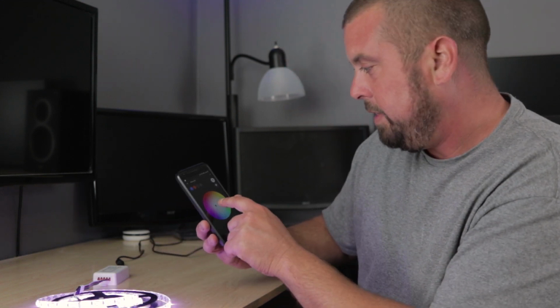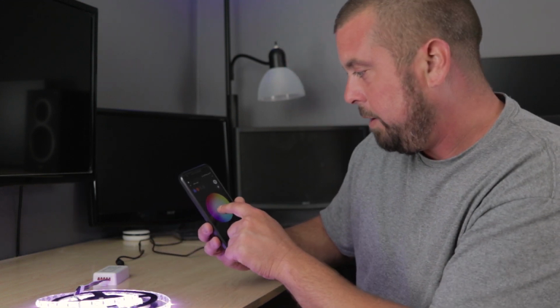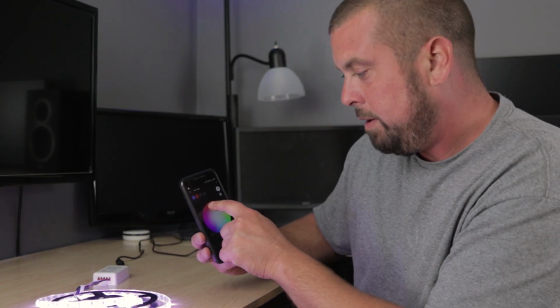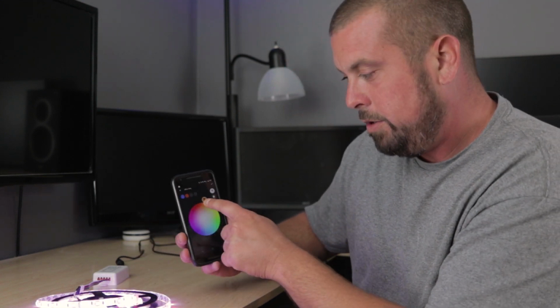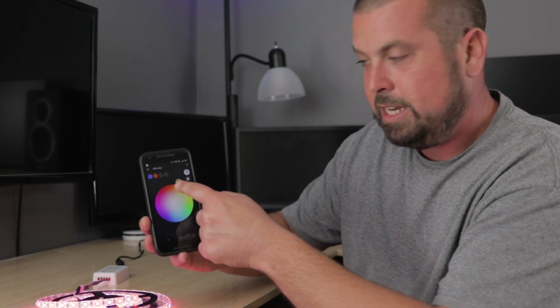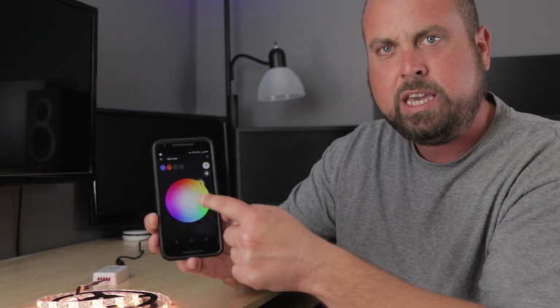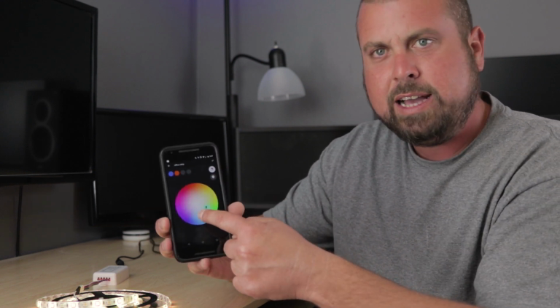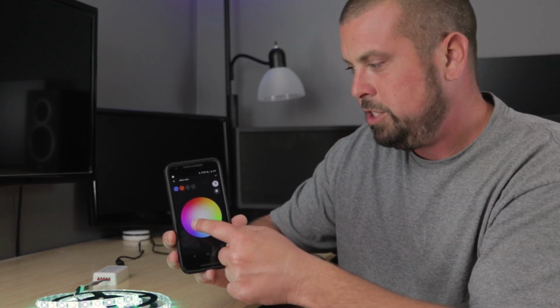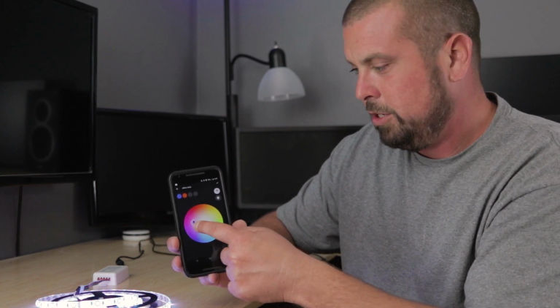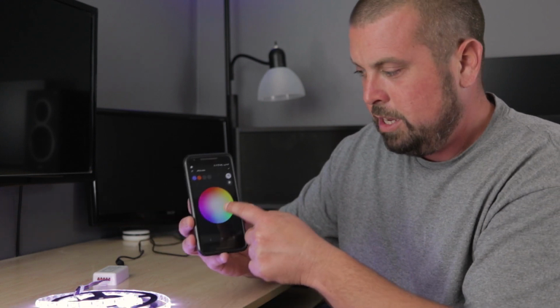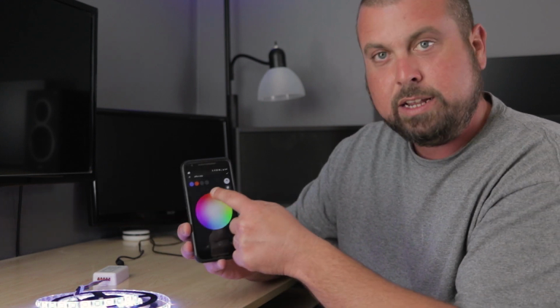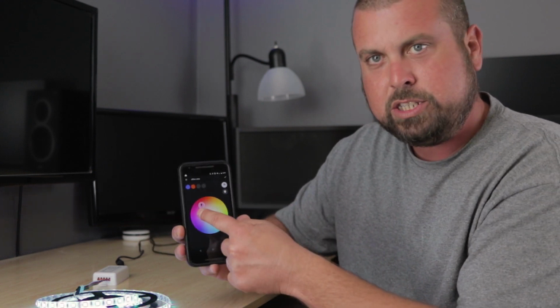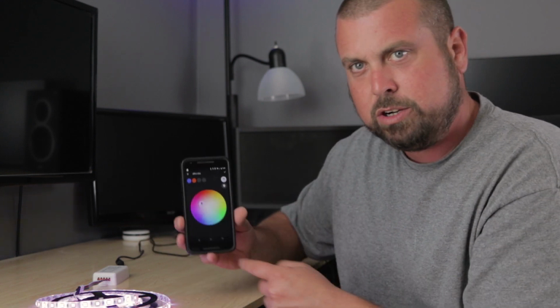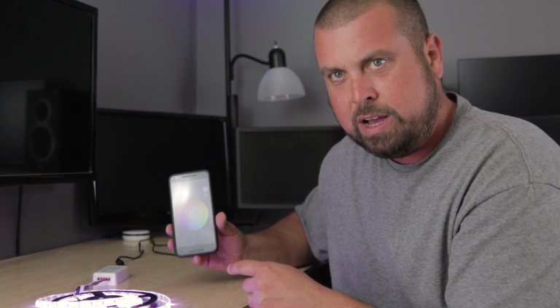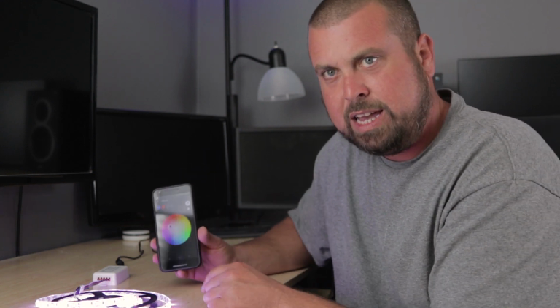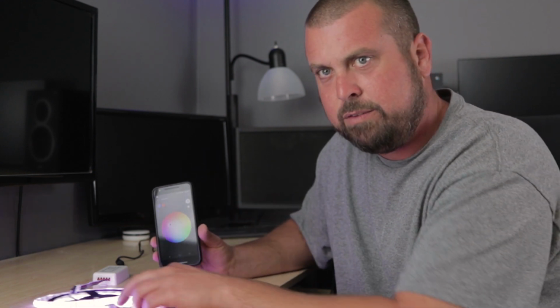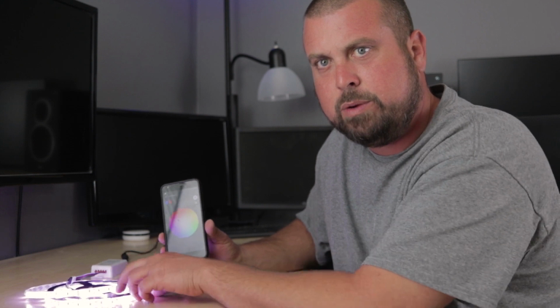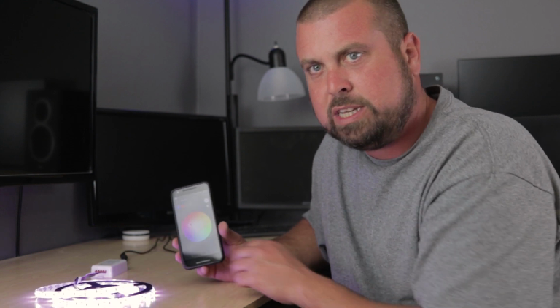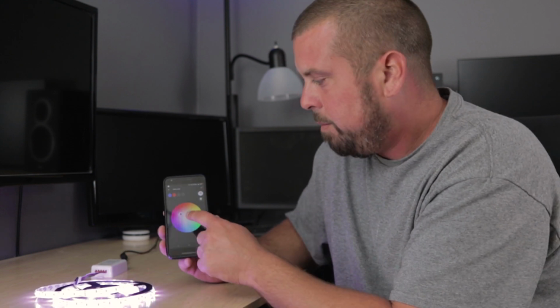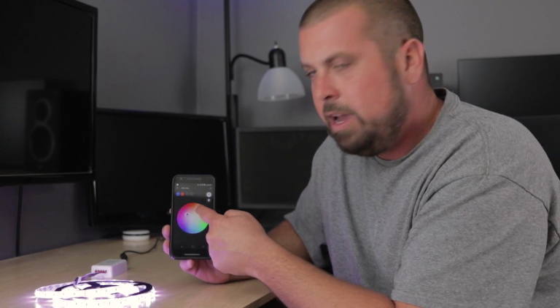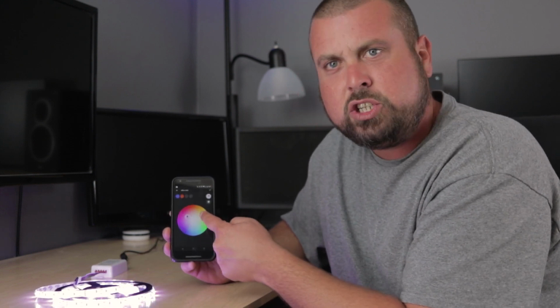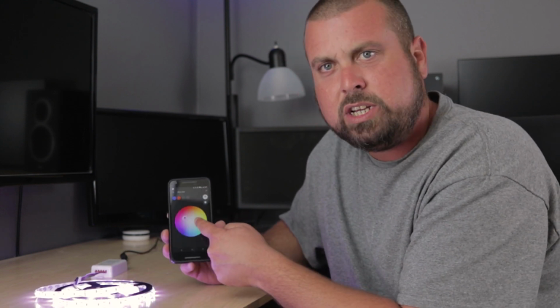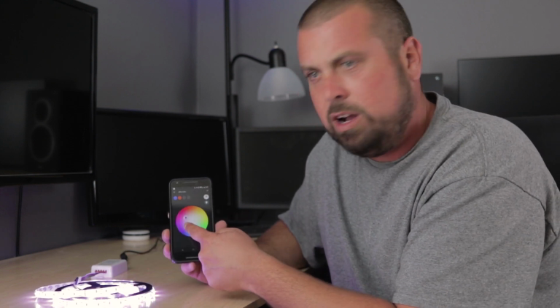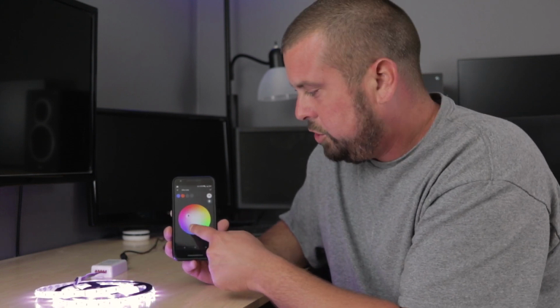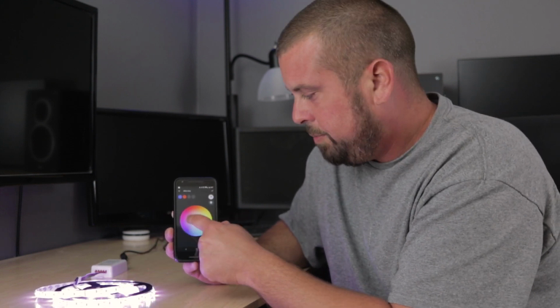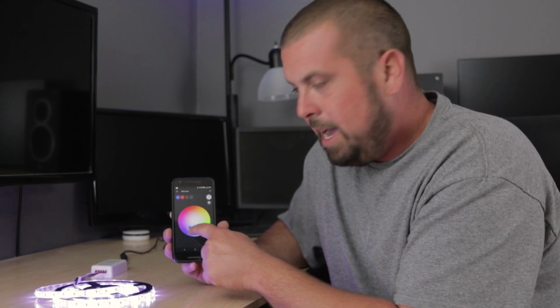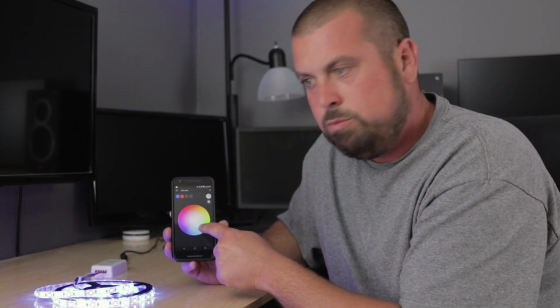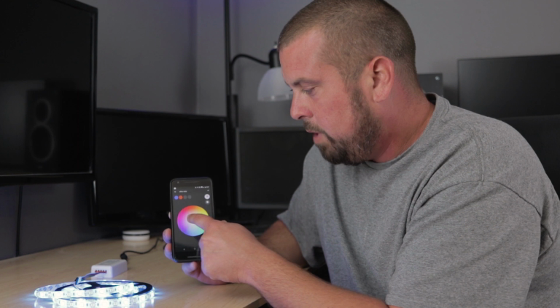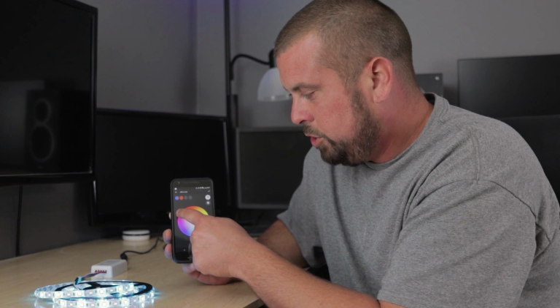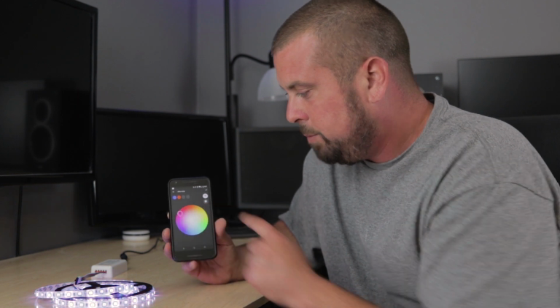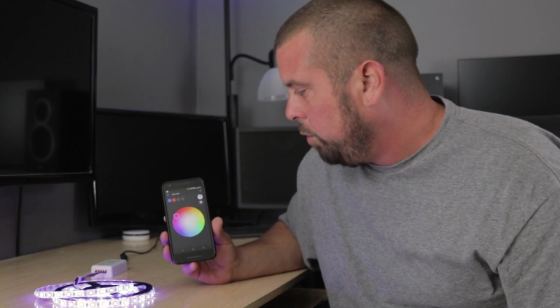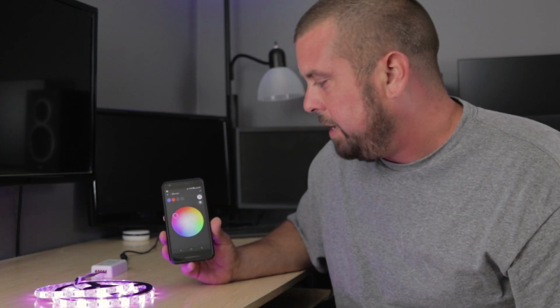There's the on and off, then I can select it, and as I'm changing the colors you can just see it is changing the colors on the strip as you move it around. So it's a pretty cool little device.